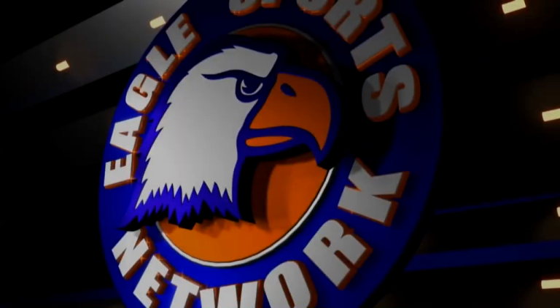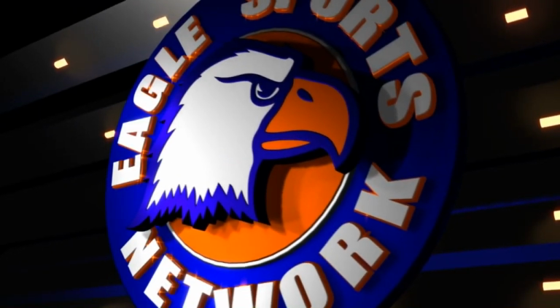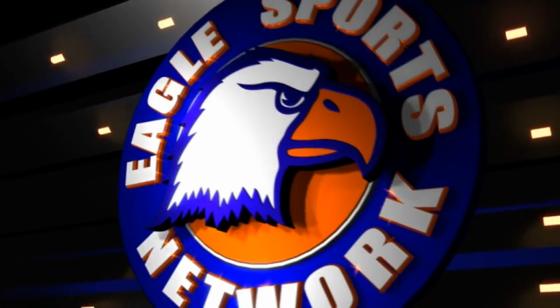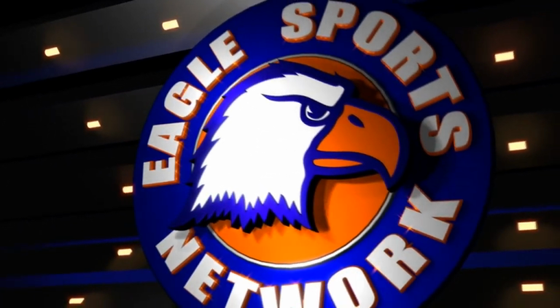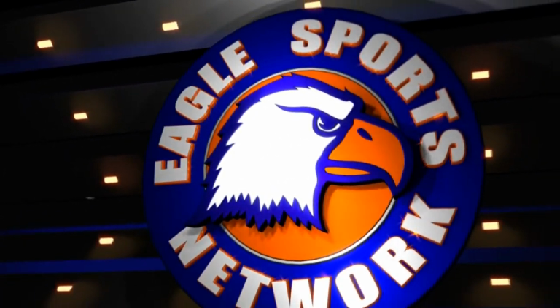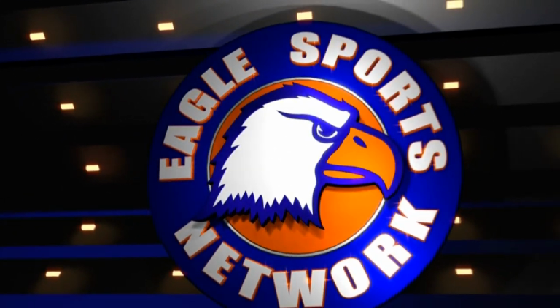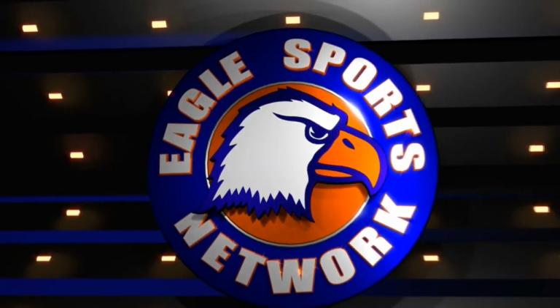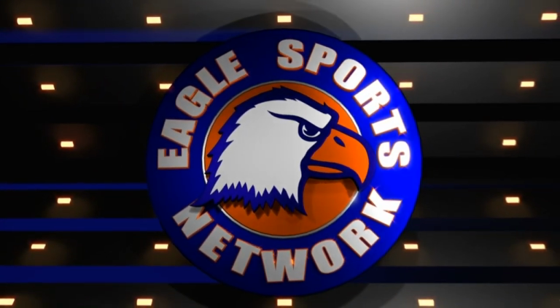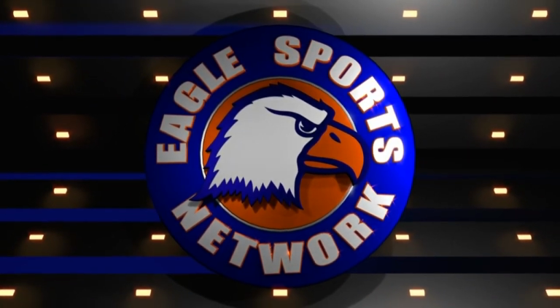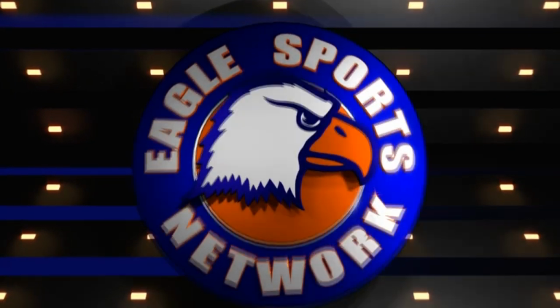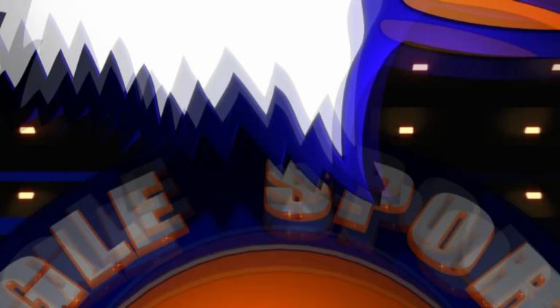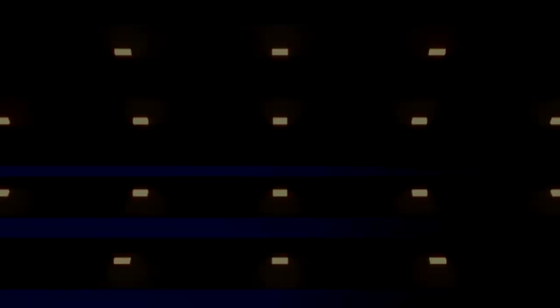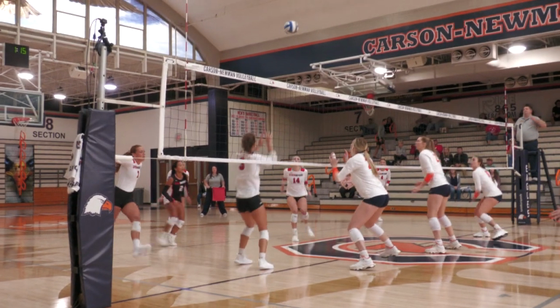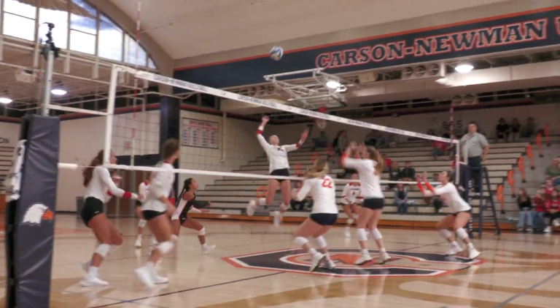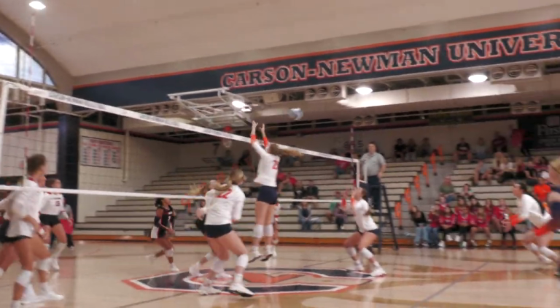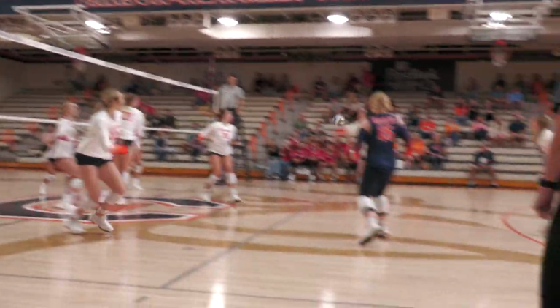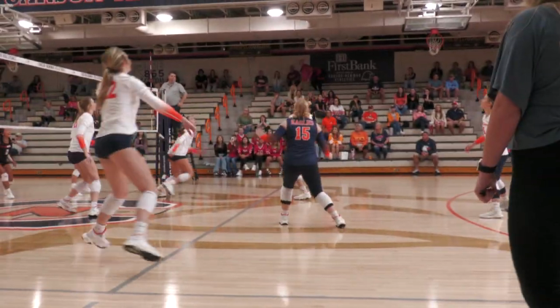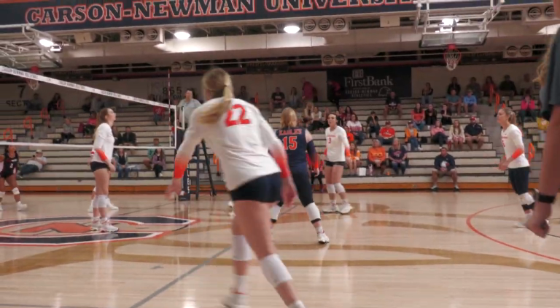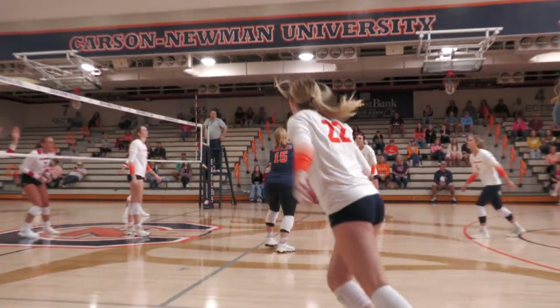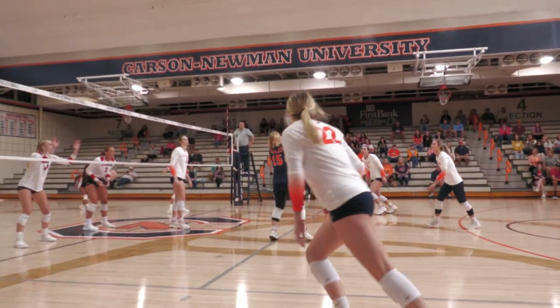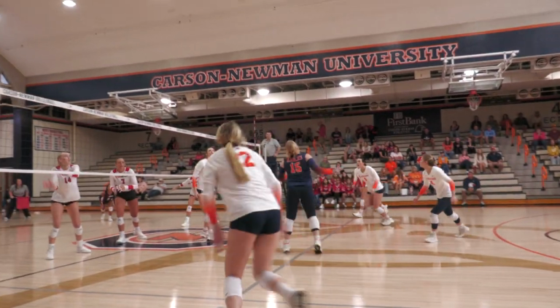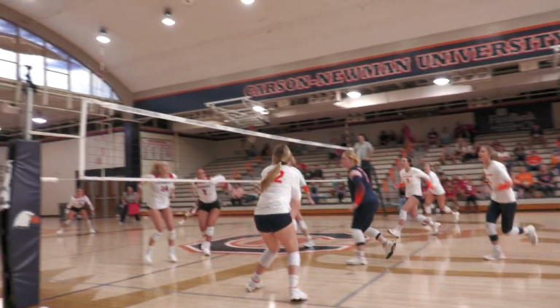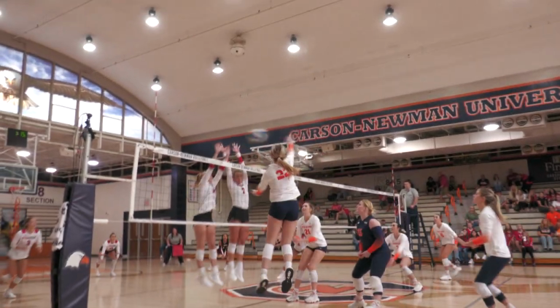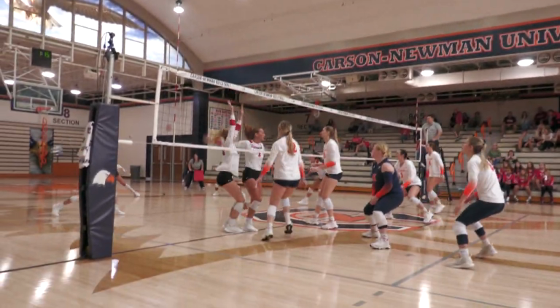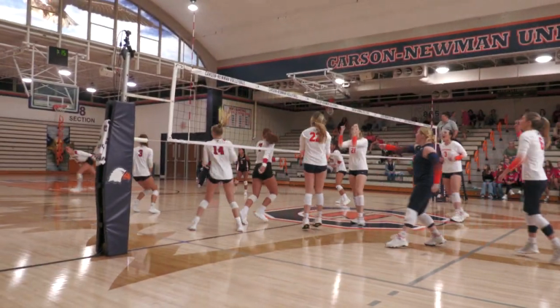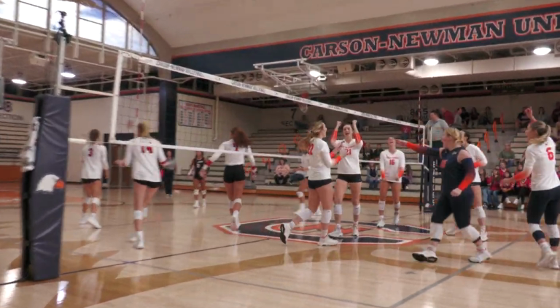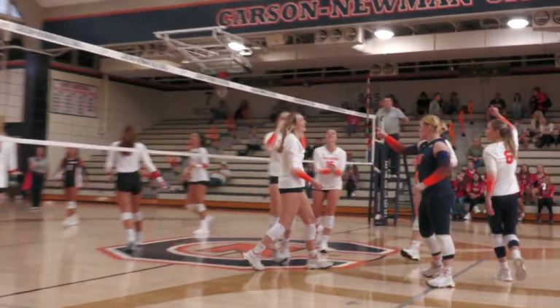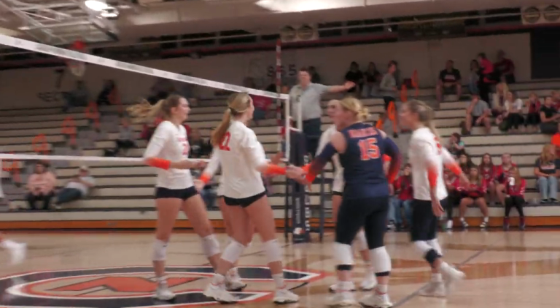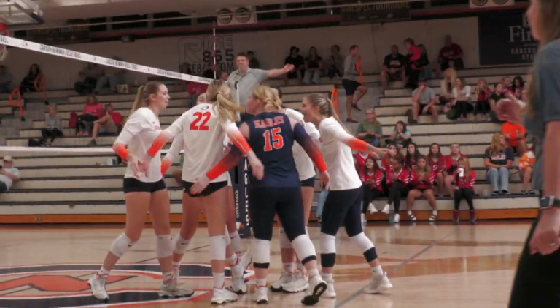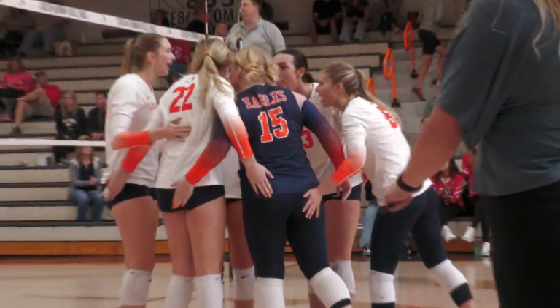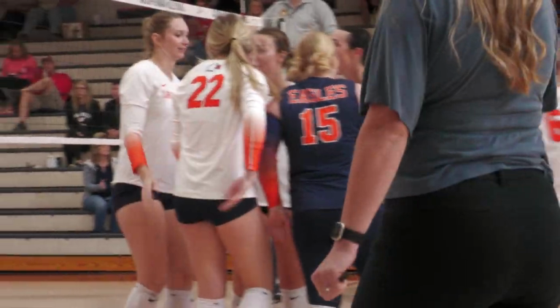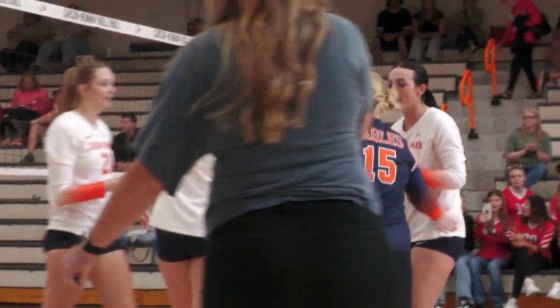The following is a presentation of the Eagles Sports Network. Set up at the net, poked over by the Highland Cavaliers. McCombs near side for Blake Cherry, who finds the back line and scores. Point Eagles.